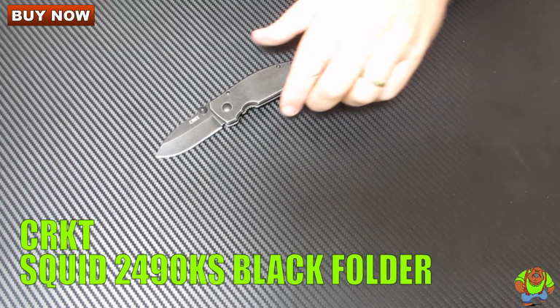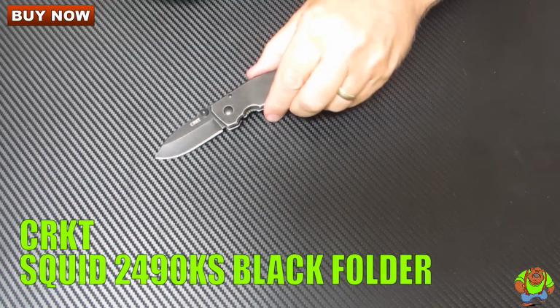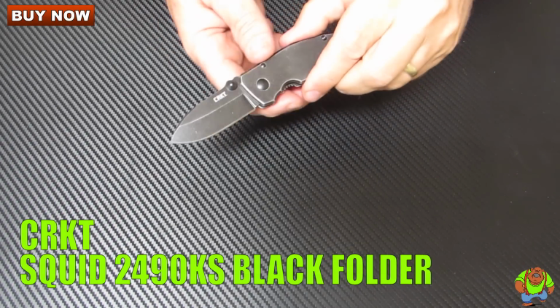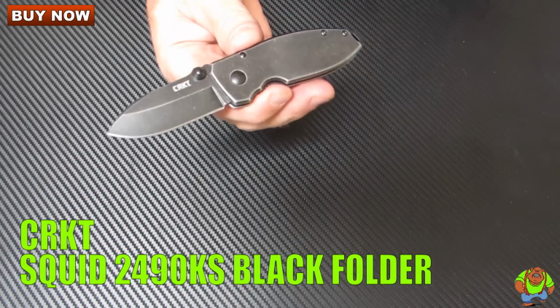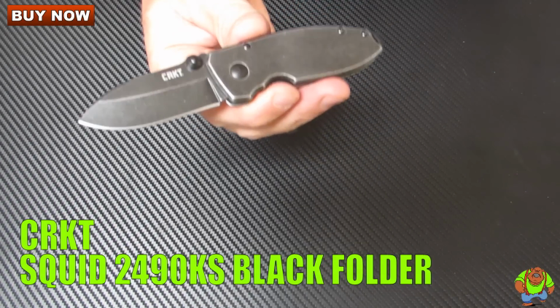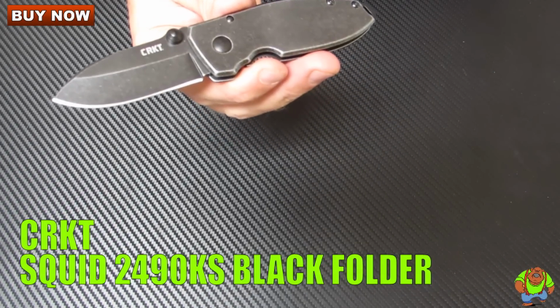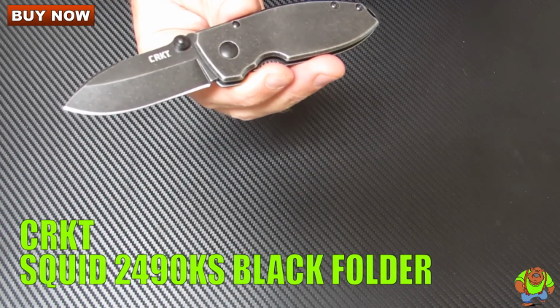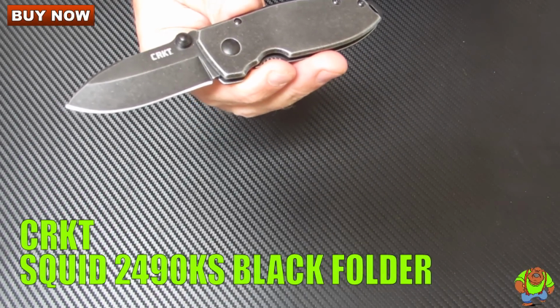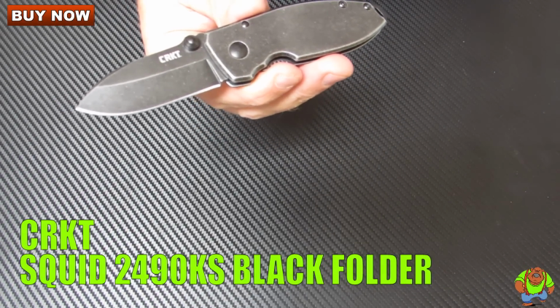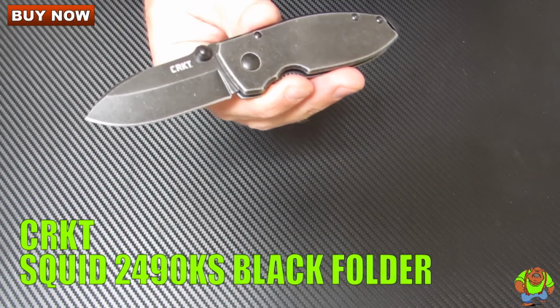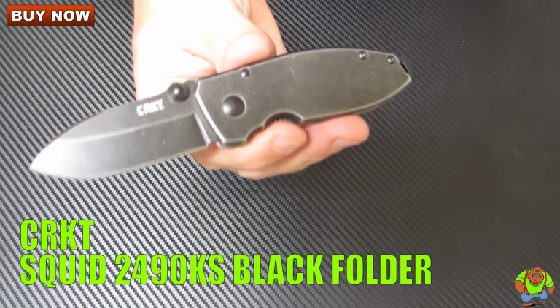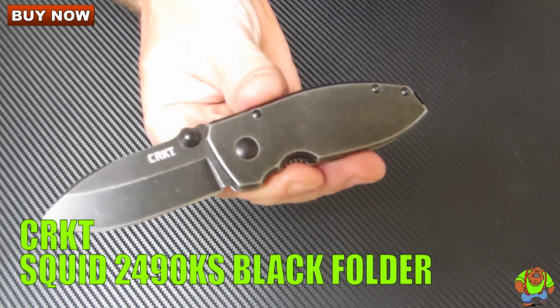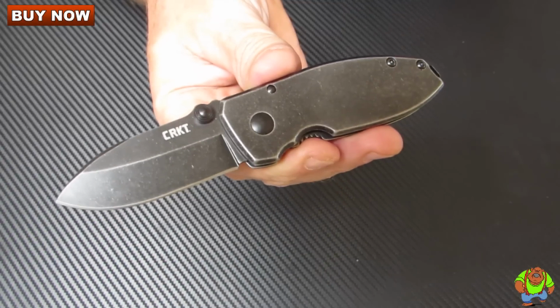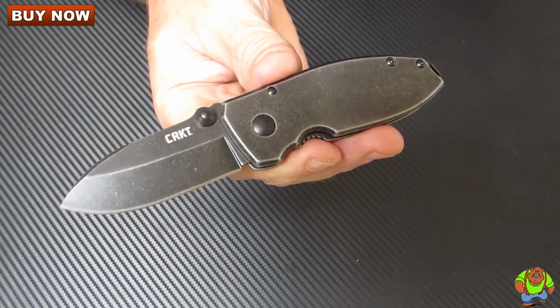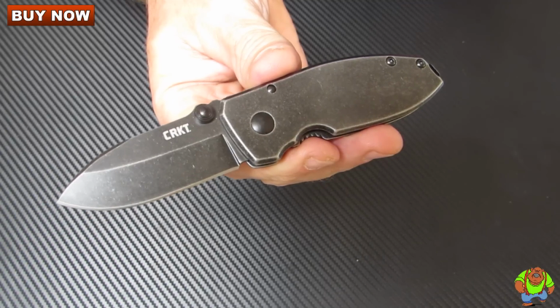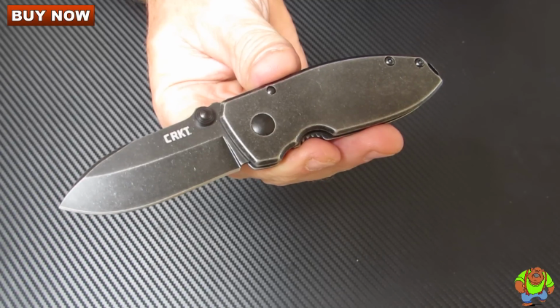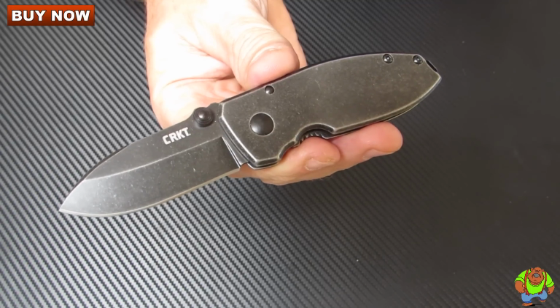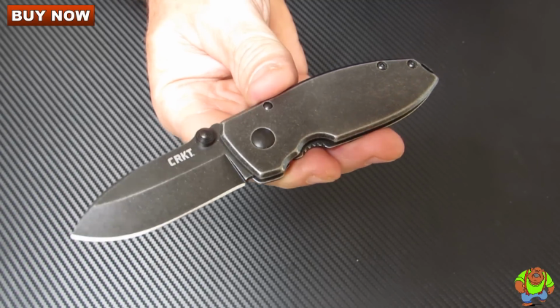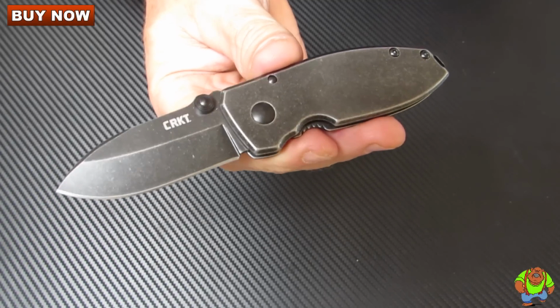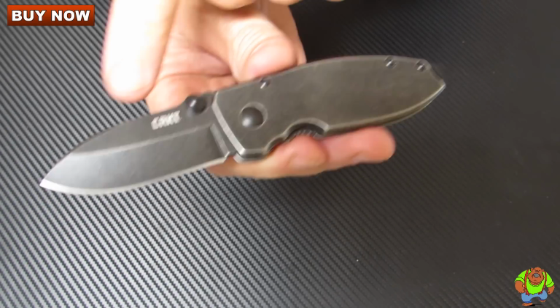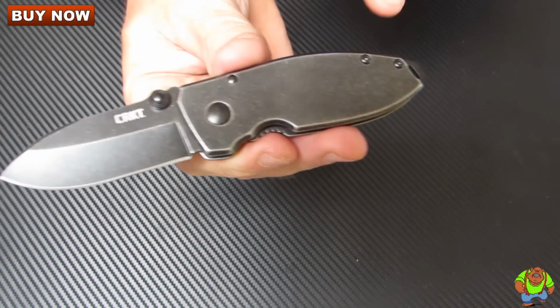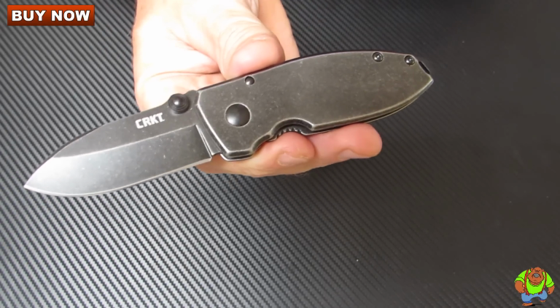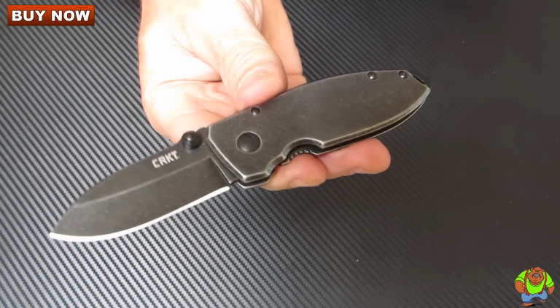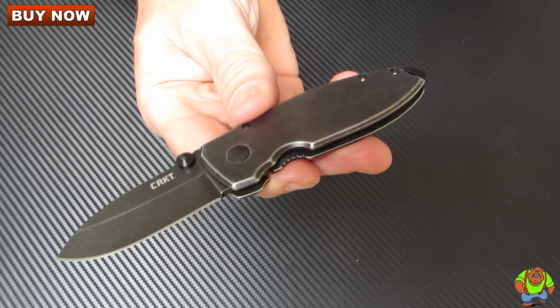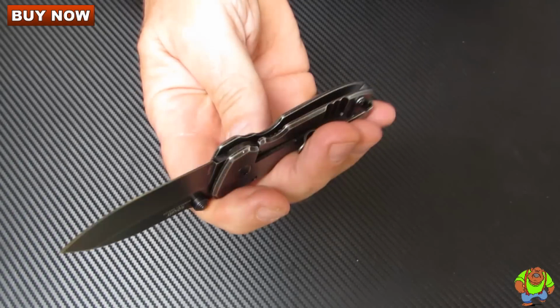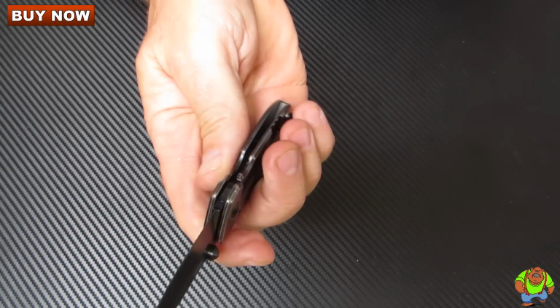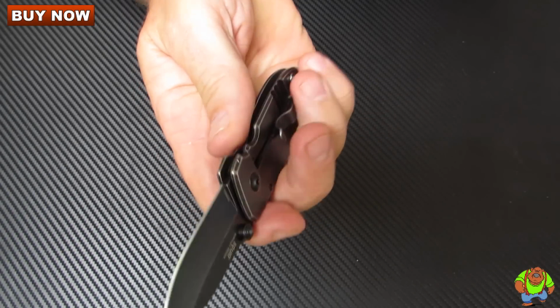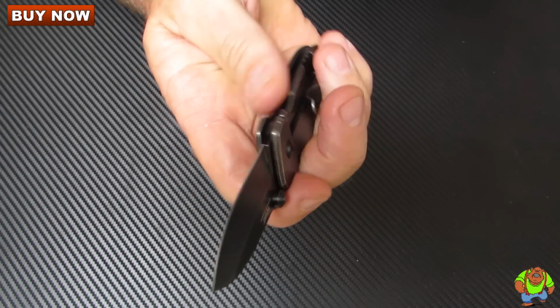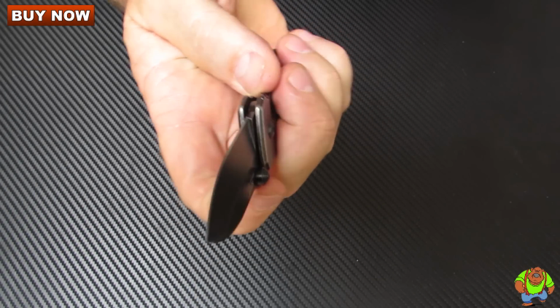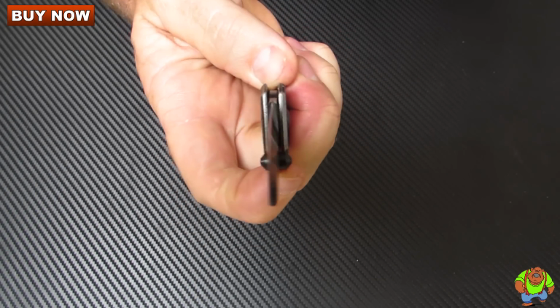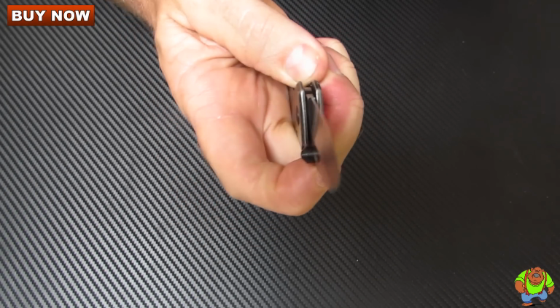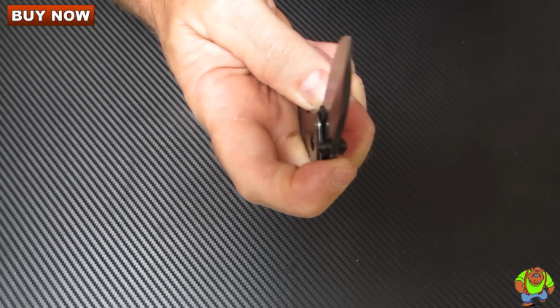Today on Oso Grande Knives TV we're looking at the Columbia River Knife and Tool Squid folding knife. This is the model number 2490KS. It has a black wash finish. This is a great little EDC knife designed by Lucas Burnley.